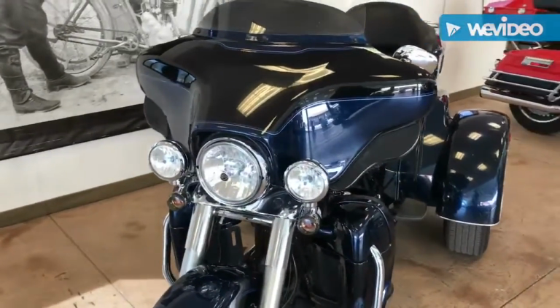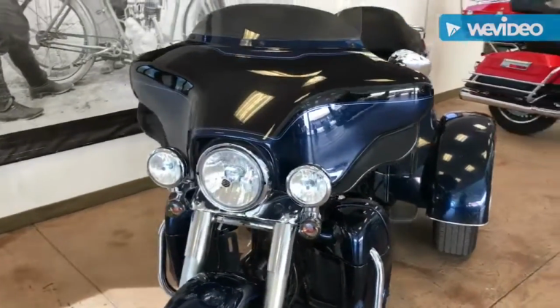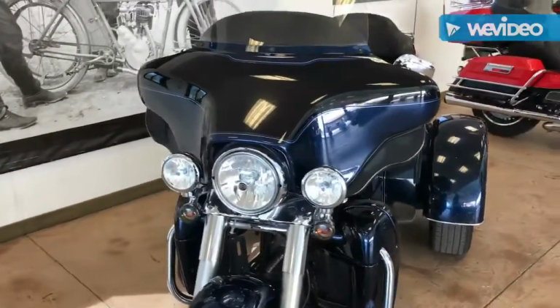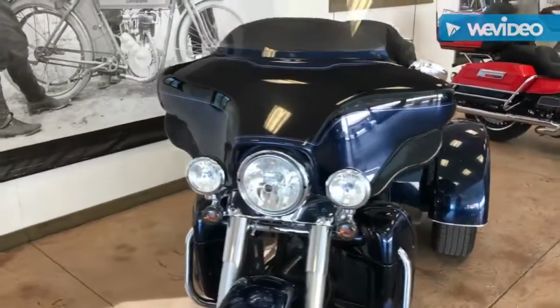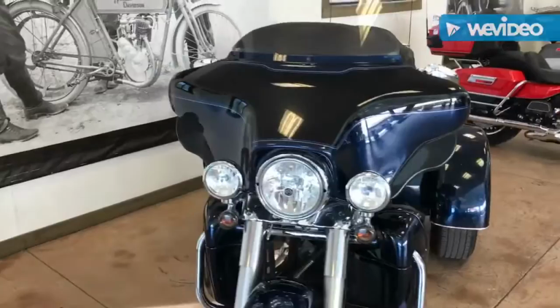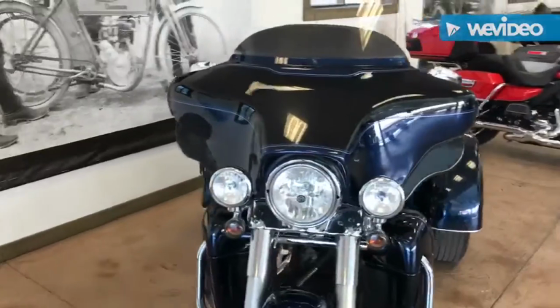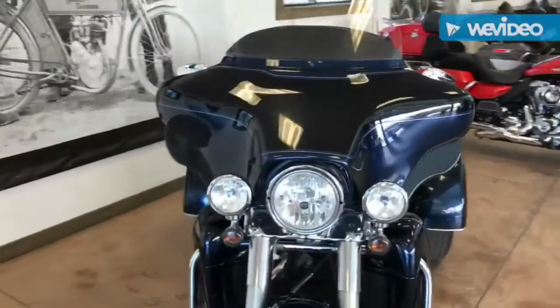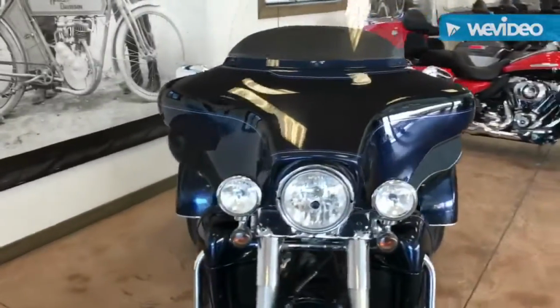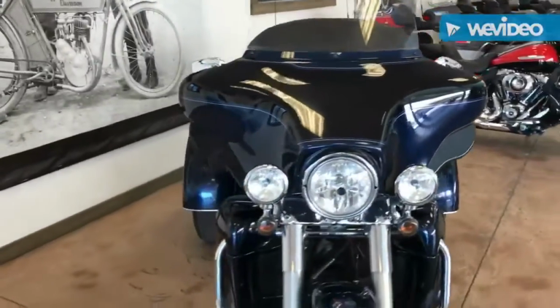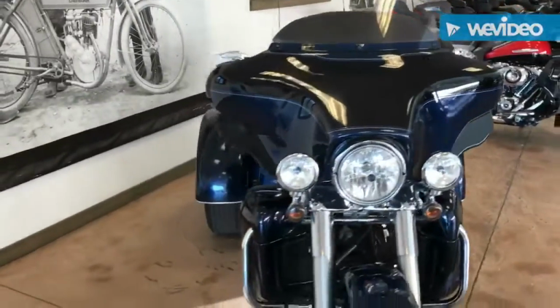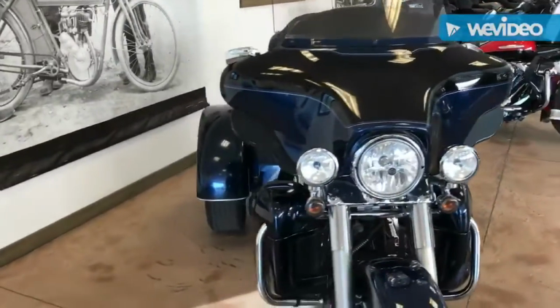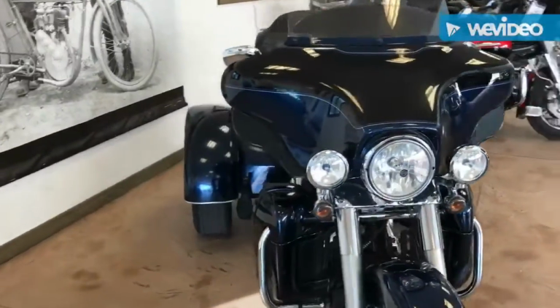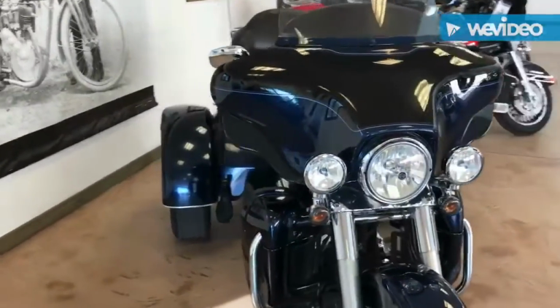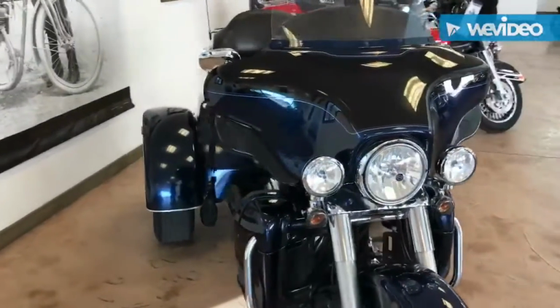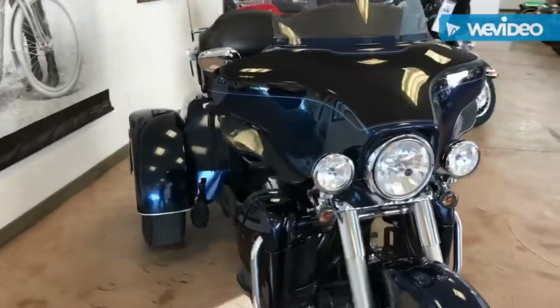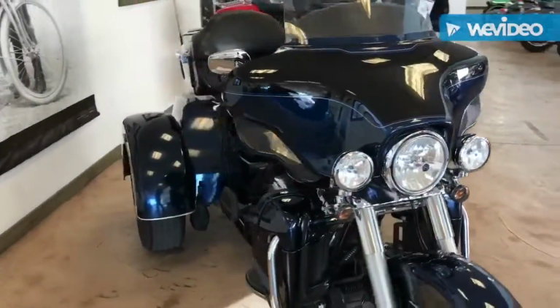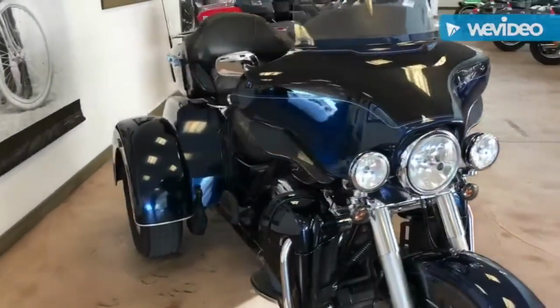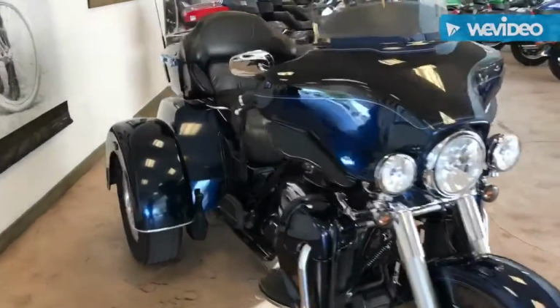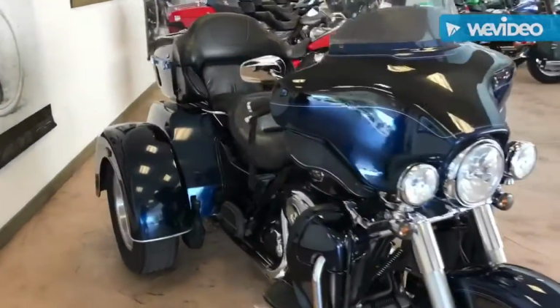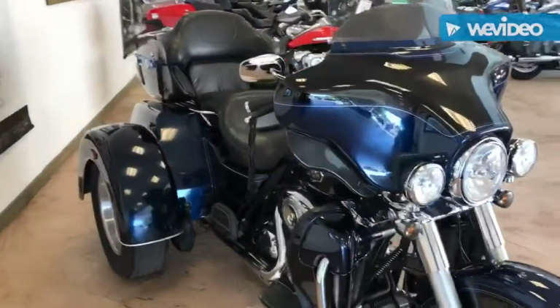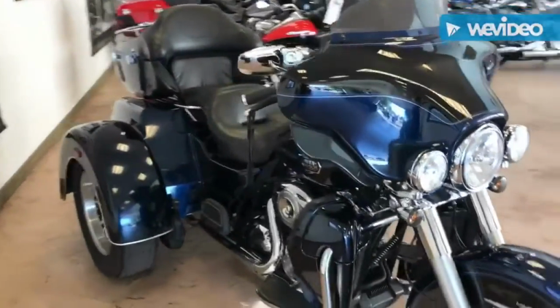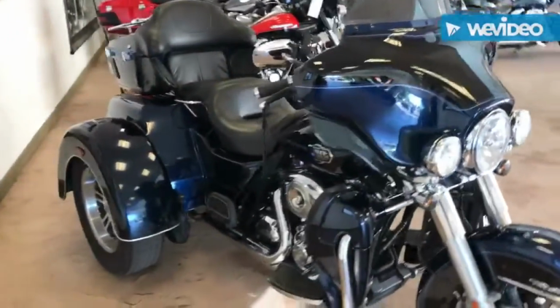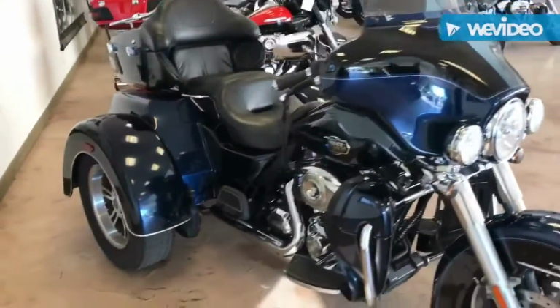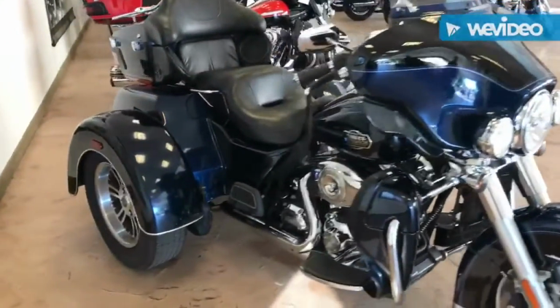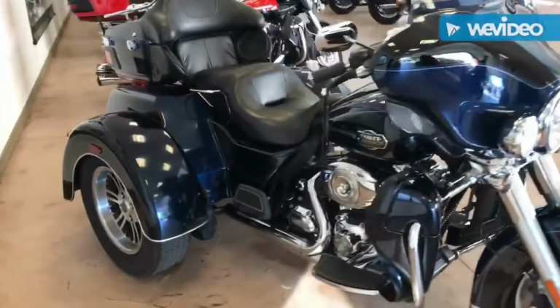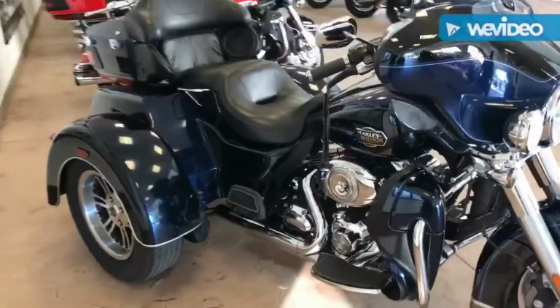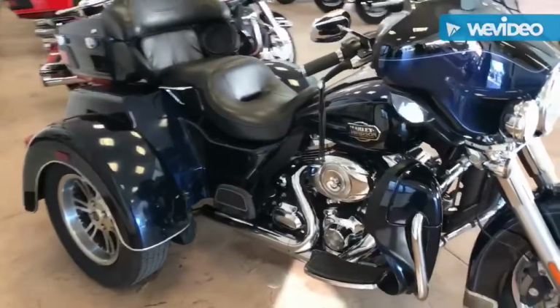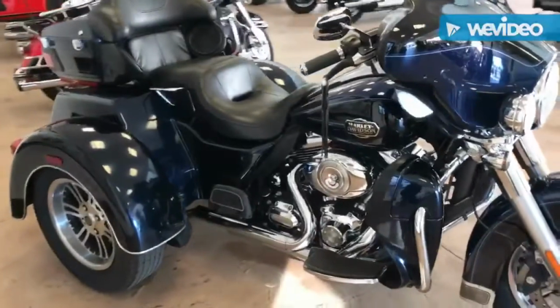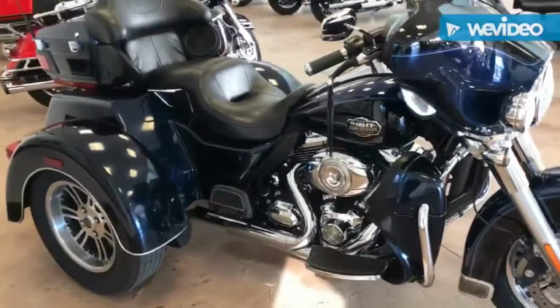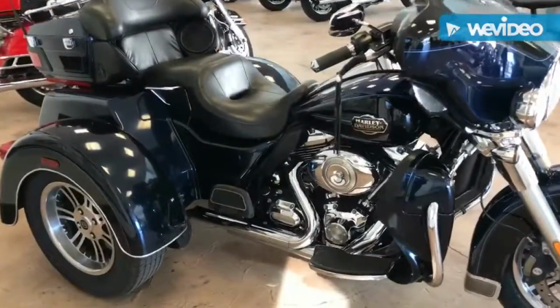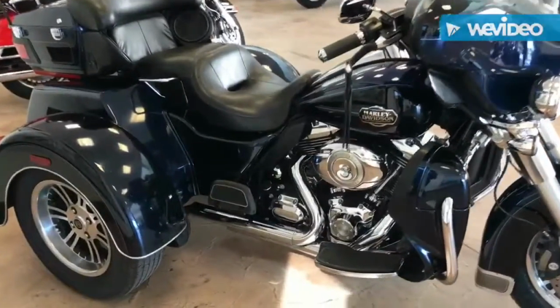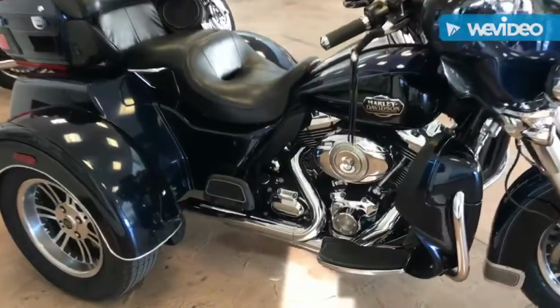Lately guys, we've been doing real good with these bikes of the week — when we do them, we've been moving. Joe, I'm going to show them all around that thing. Look at that good-looking trike.